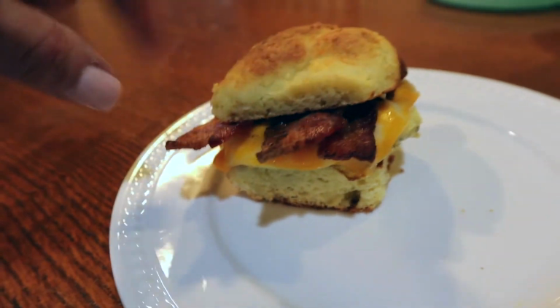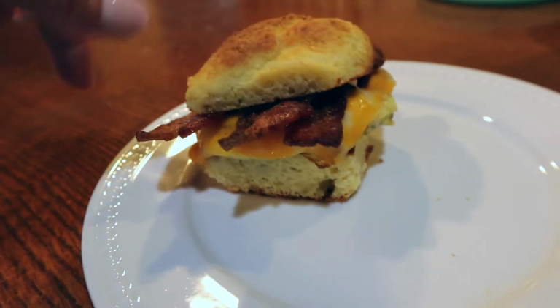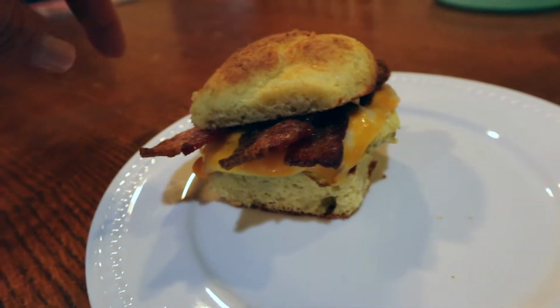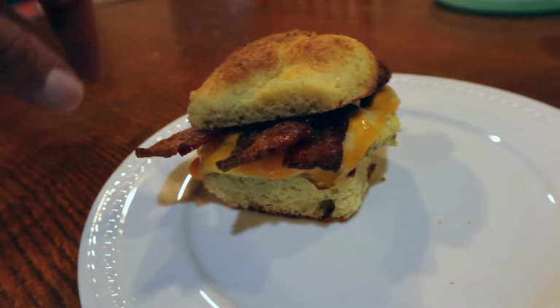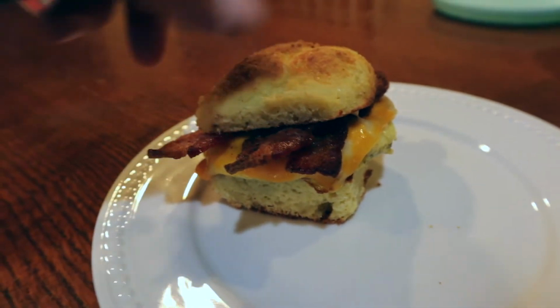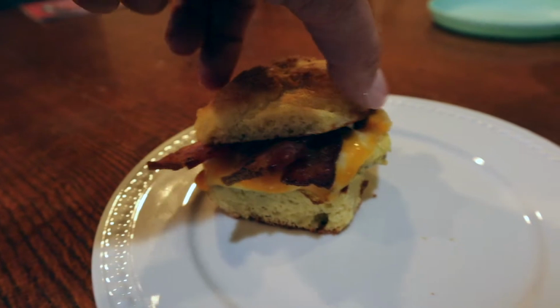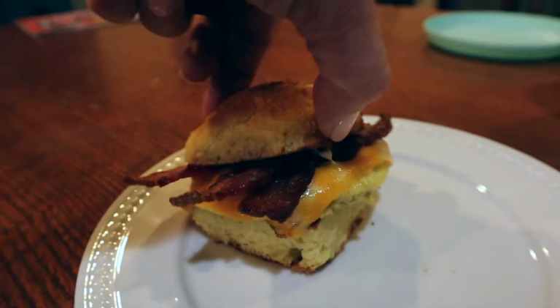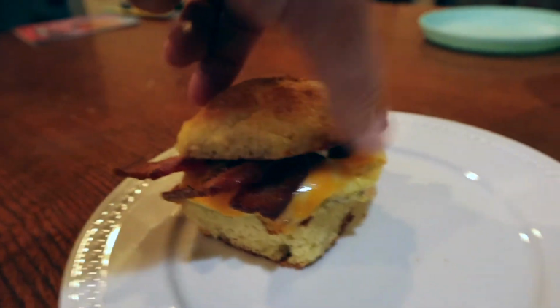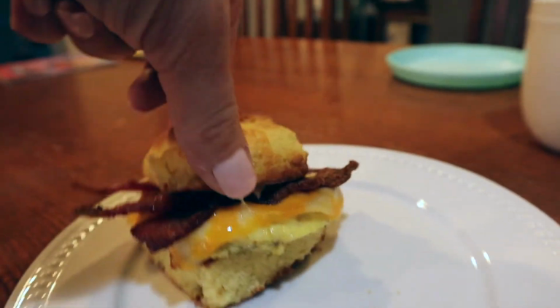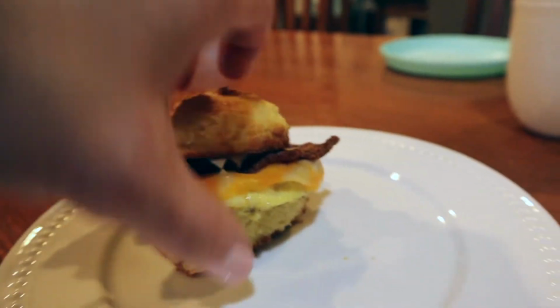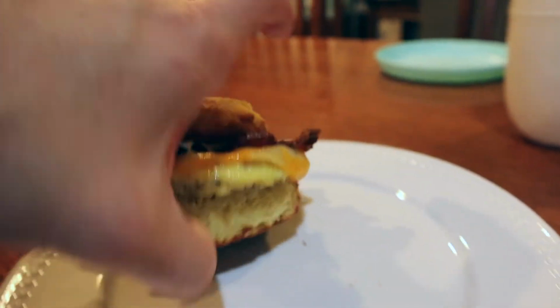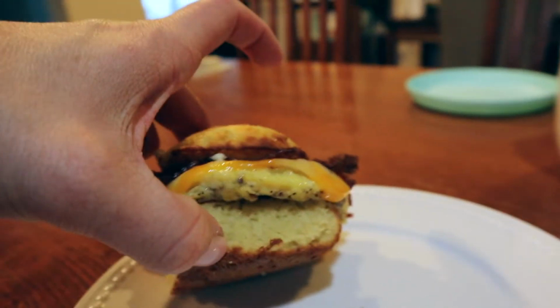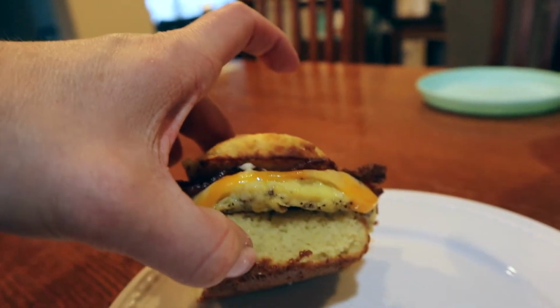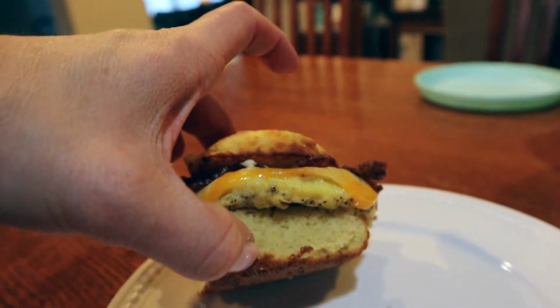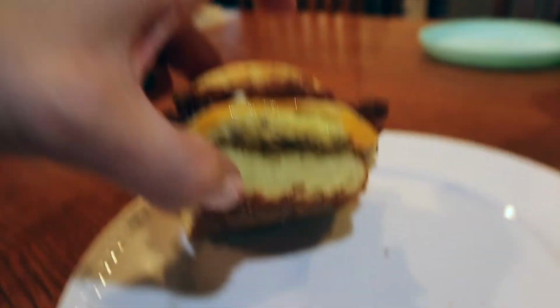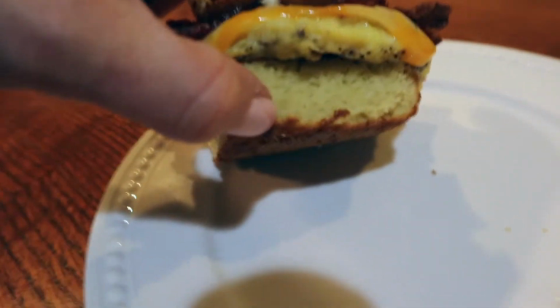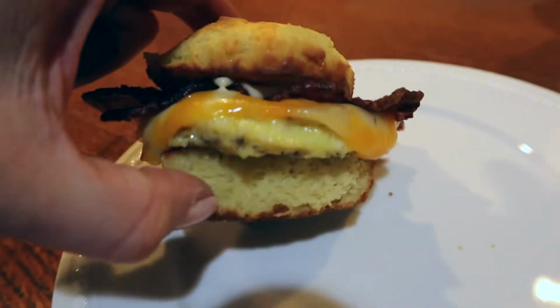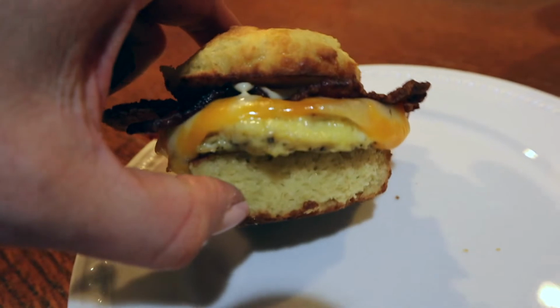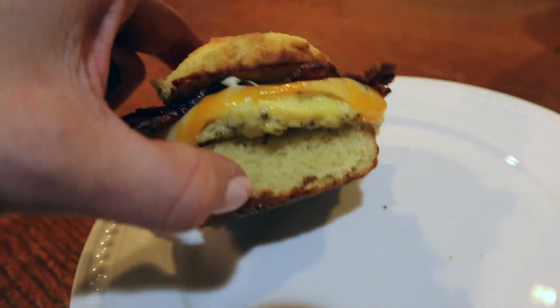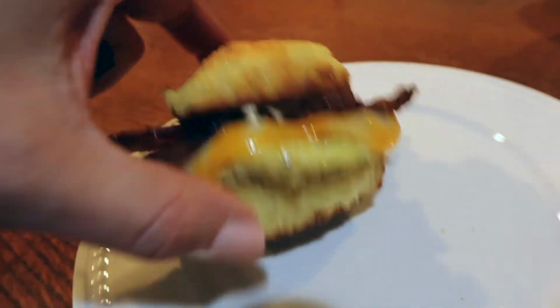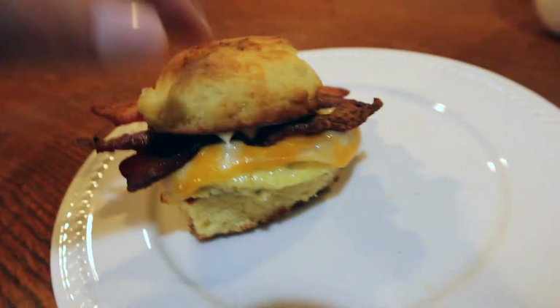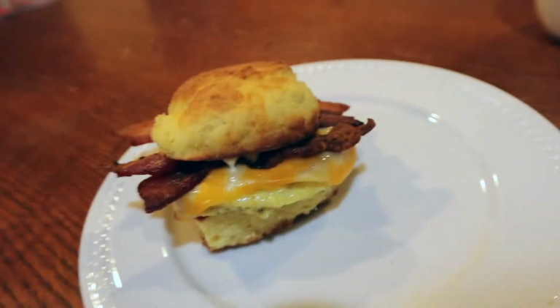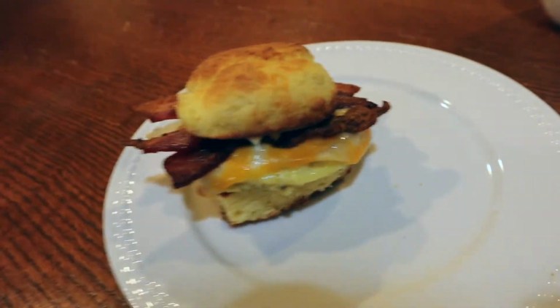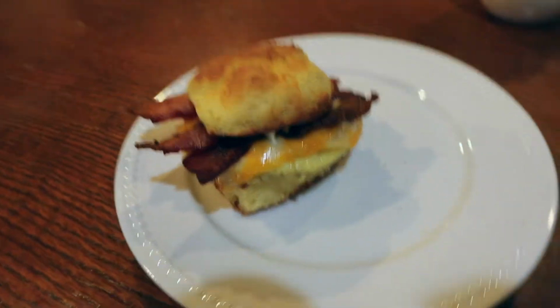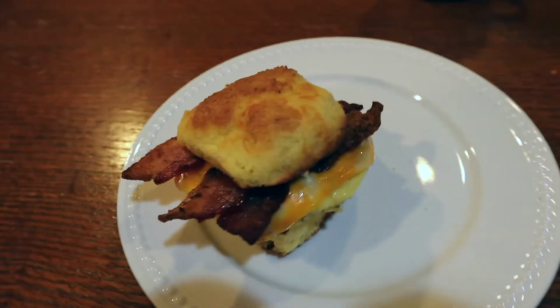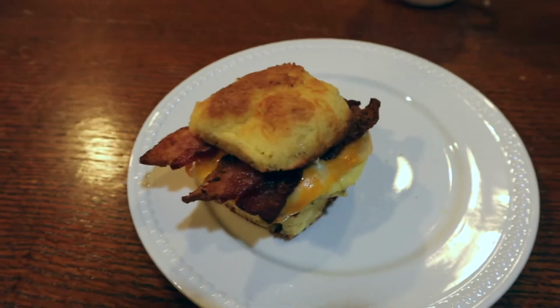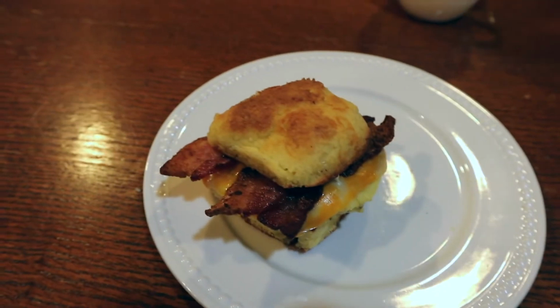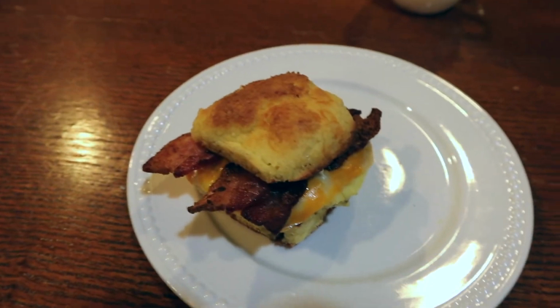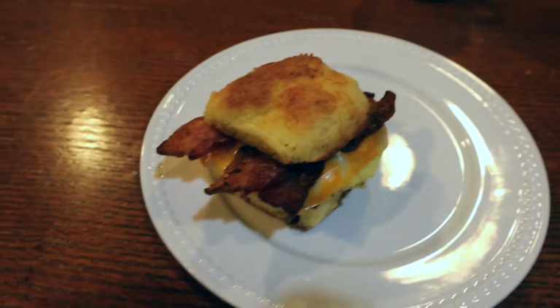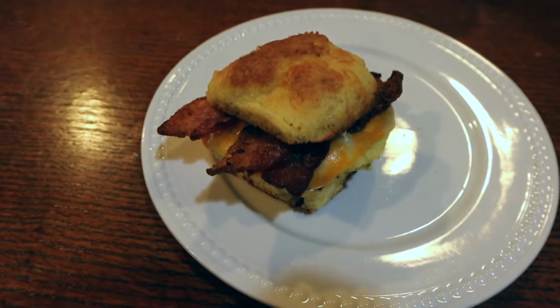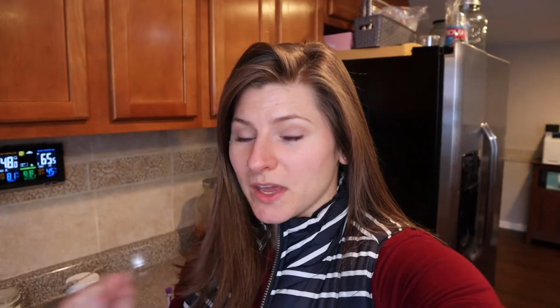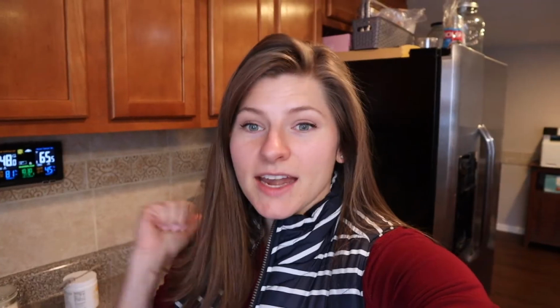He has added some bacon, some cheese, and cooked an egg in a little ring so that it's a cute little circle. So we're gonna have those for breakfast.